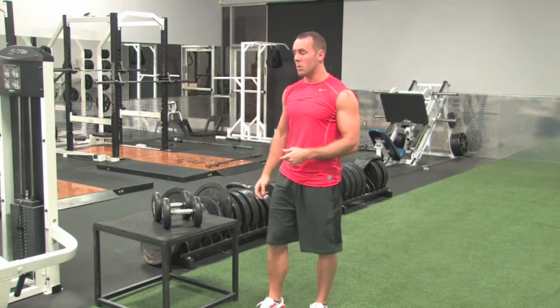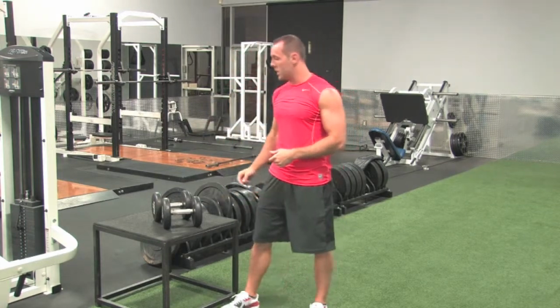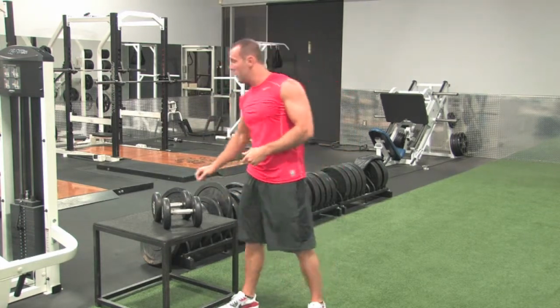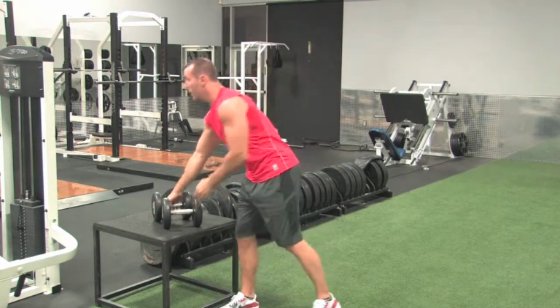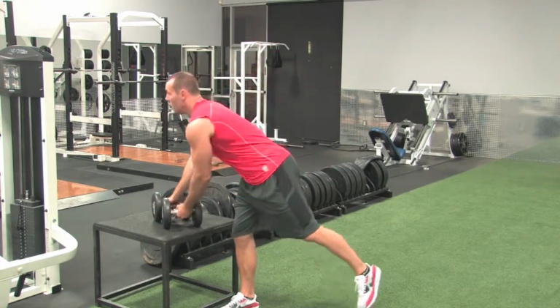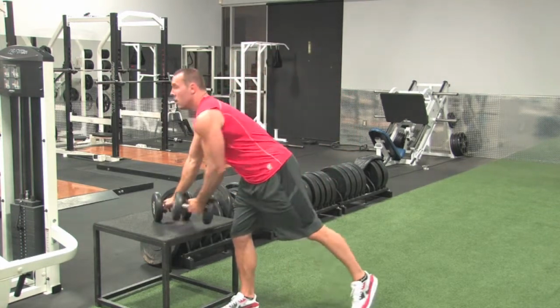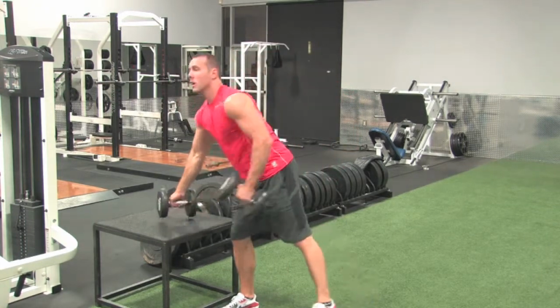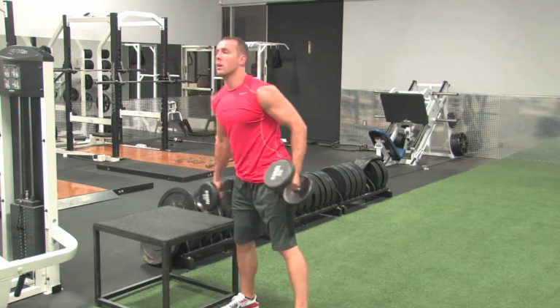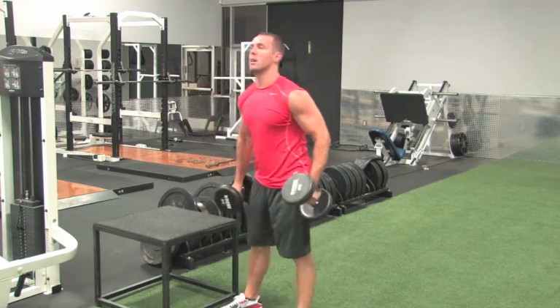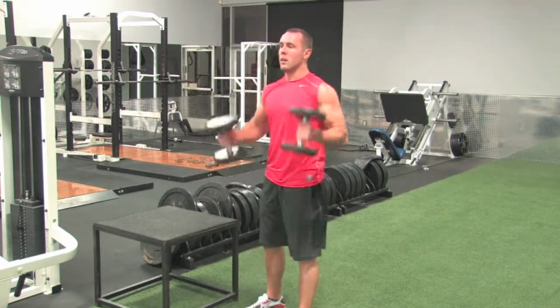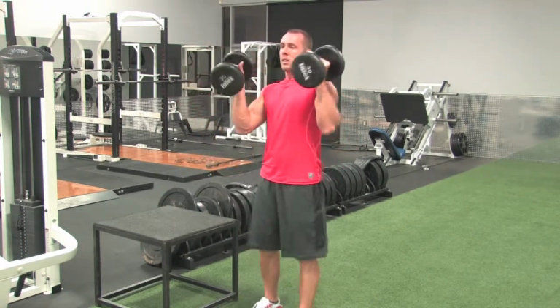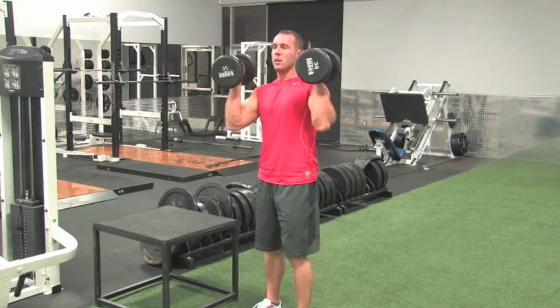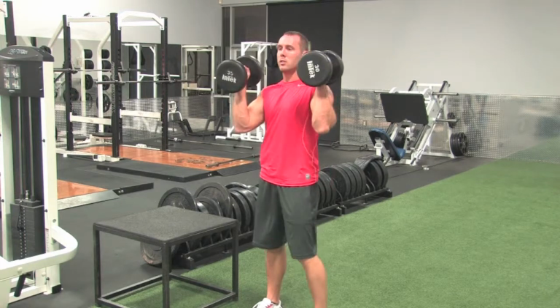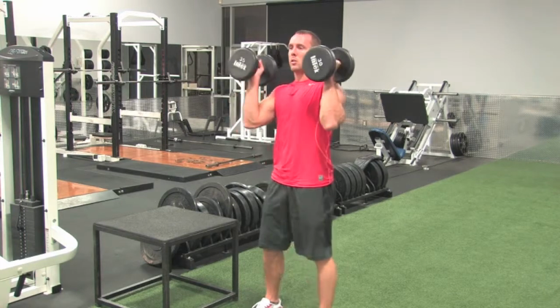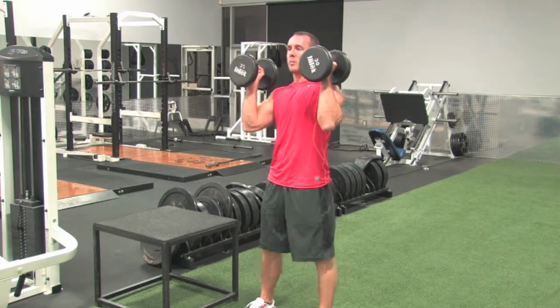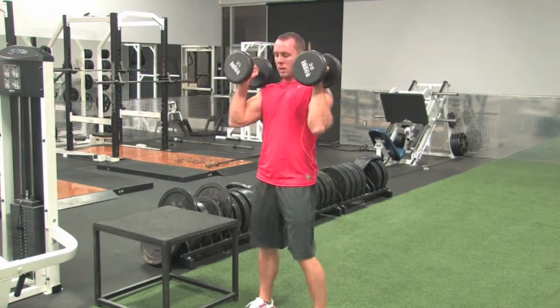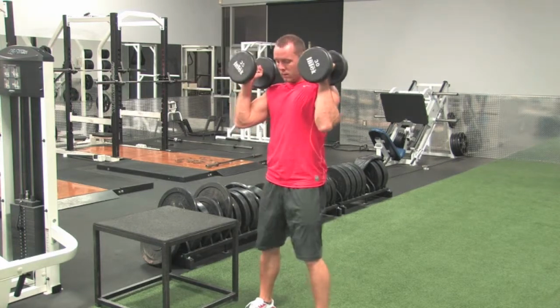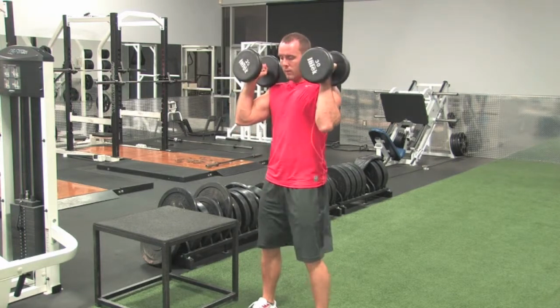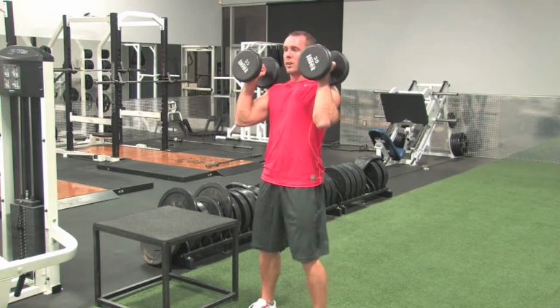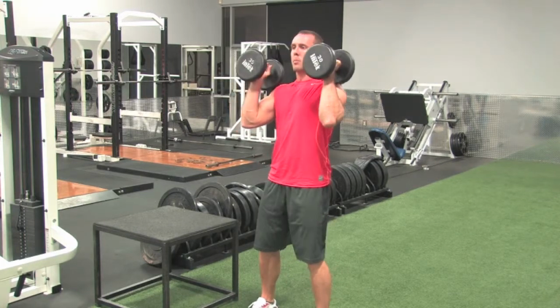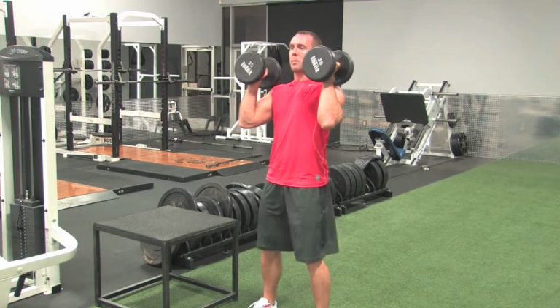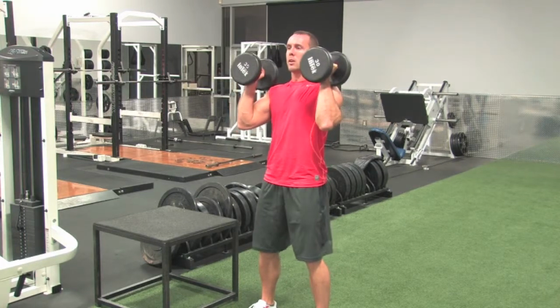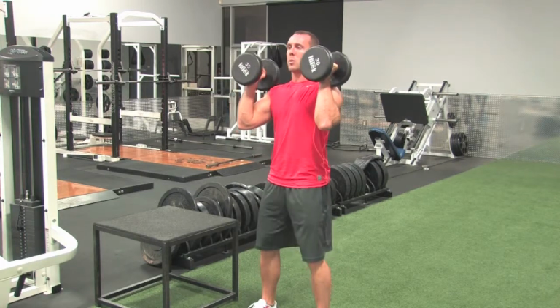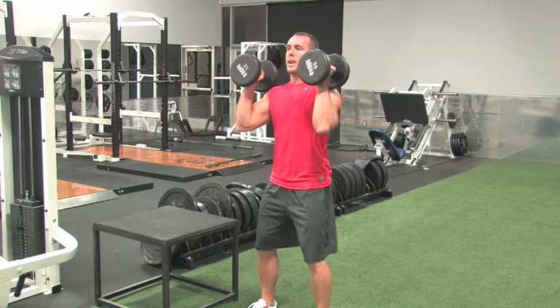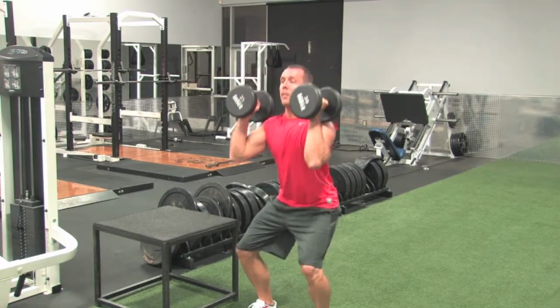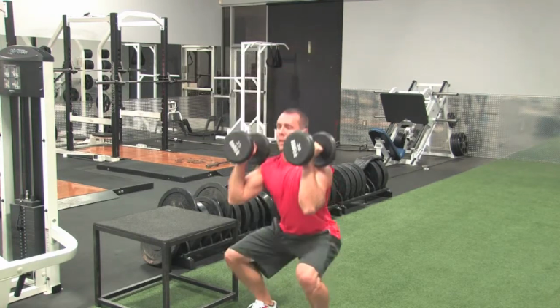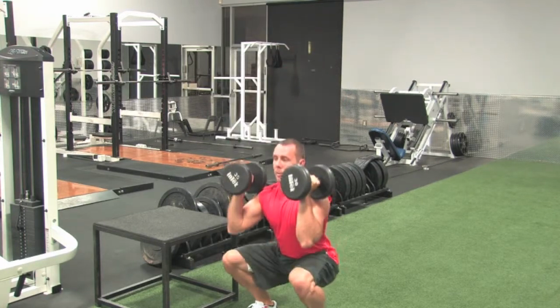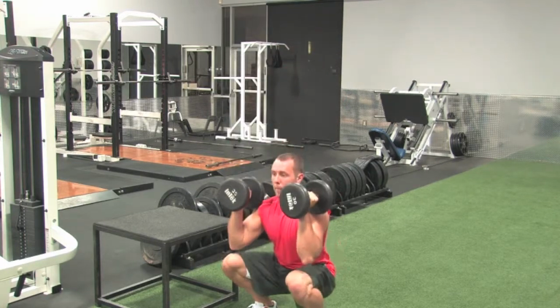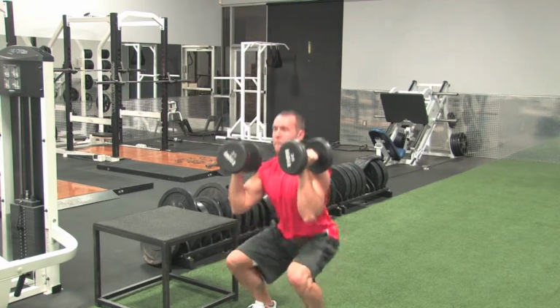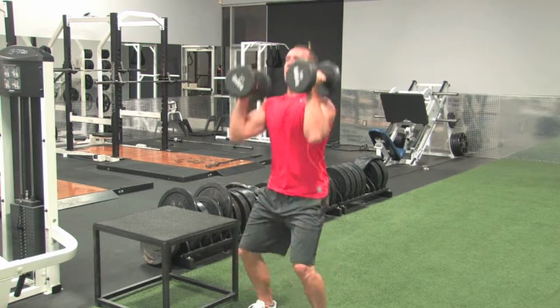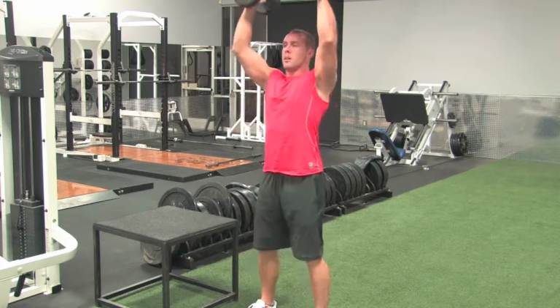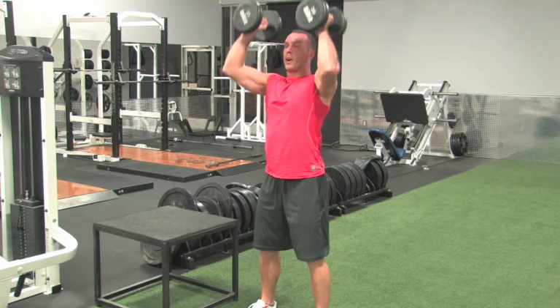So one more time: neutral grip, feet hip width apart, squat down, coming up, press.